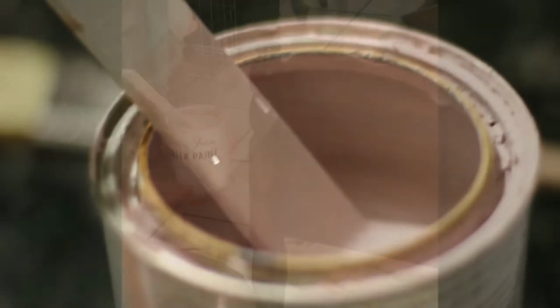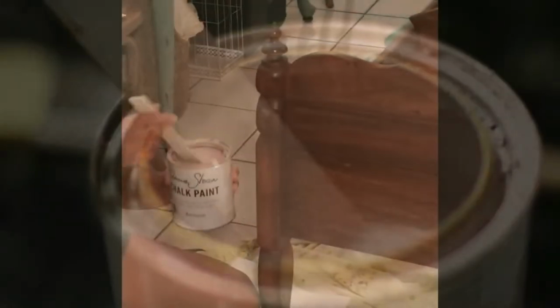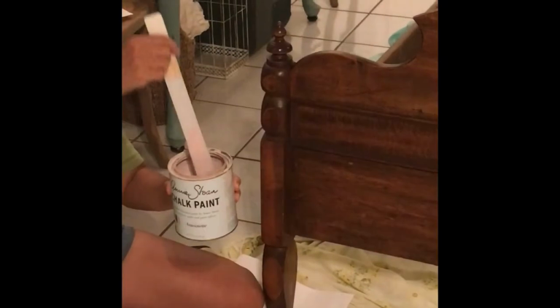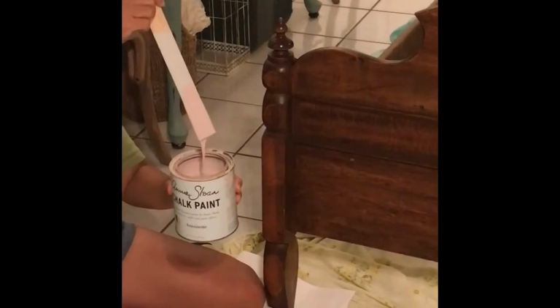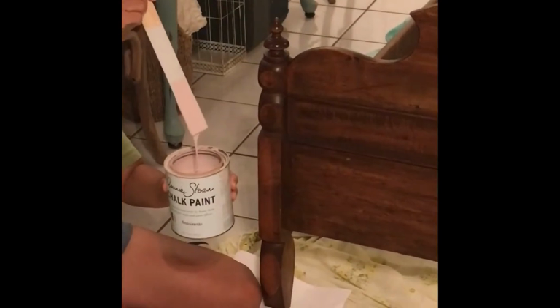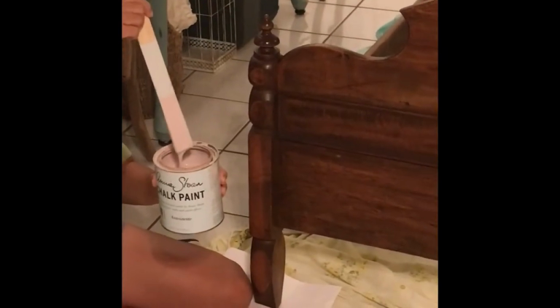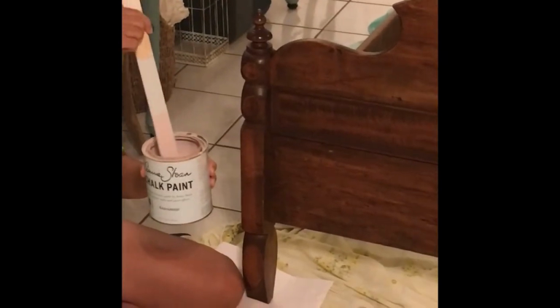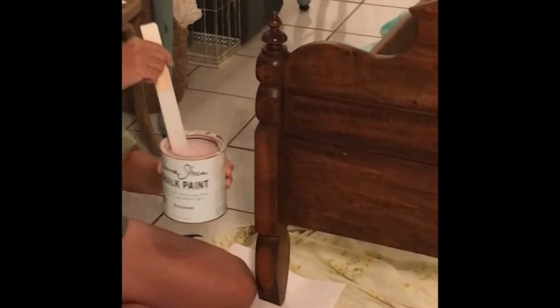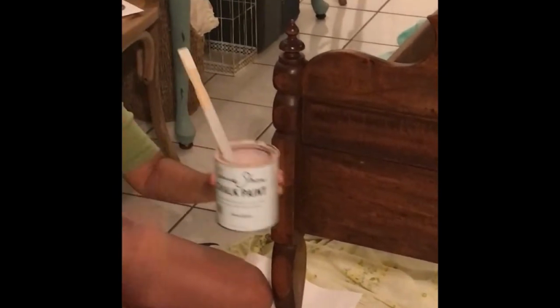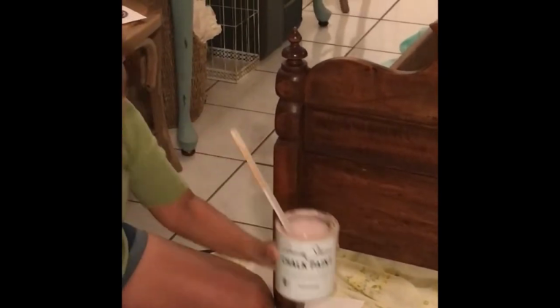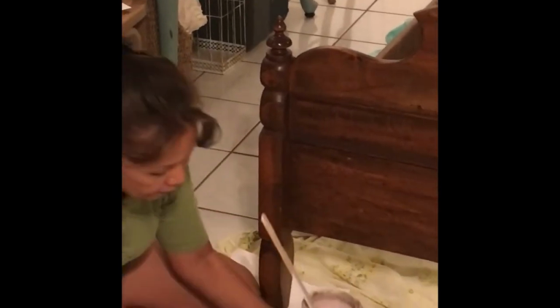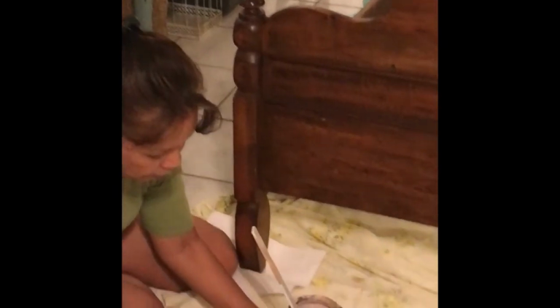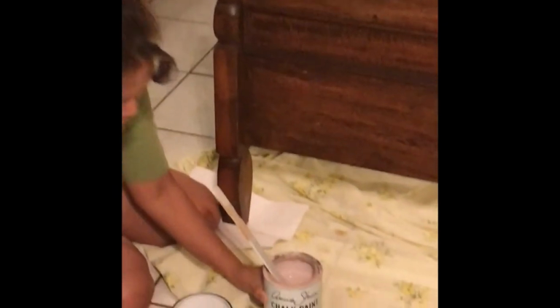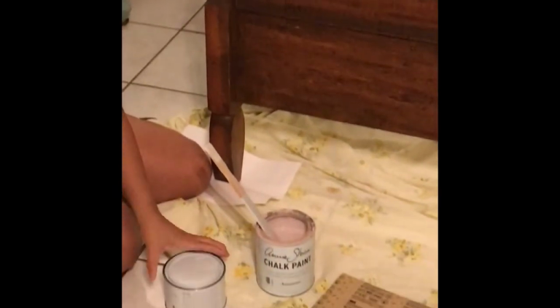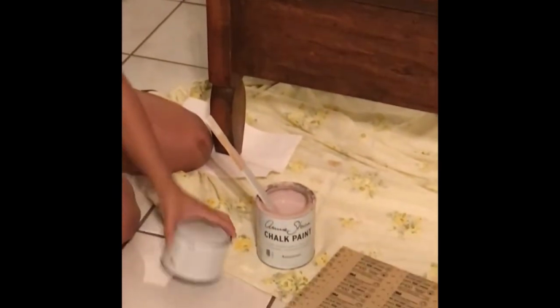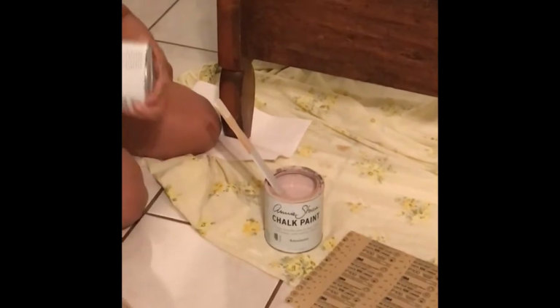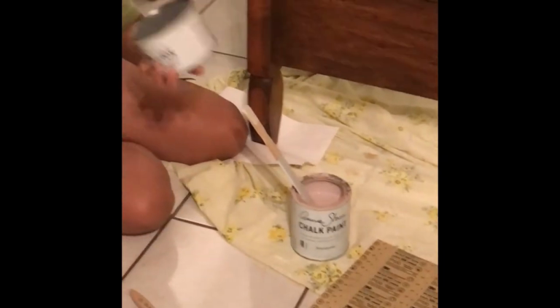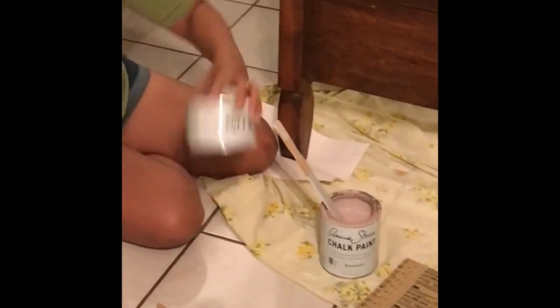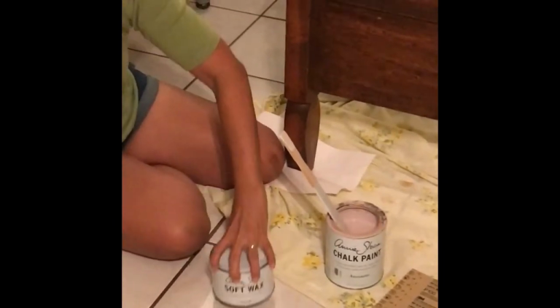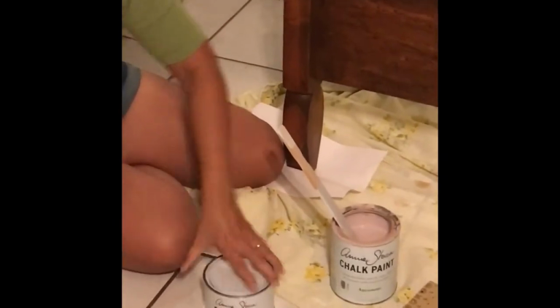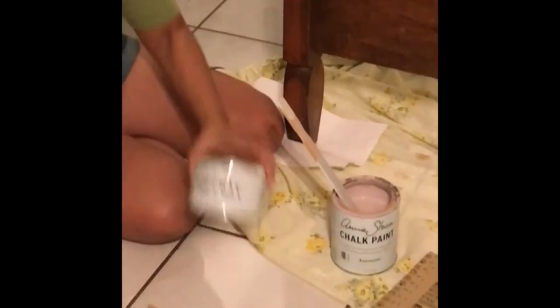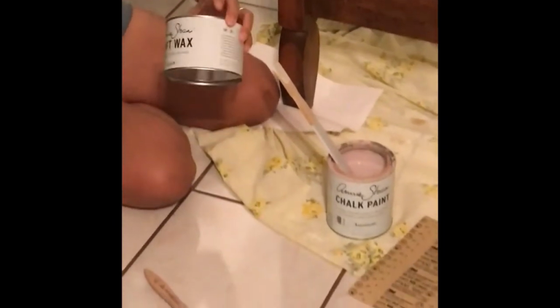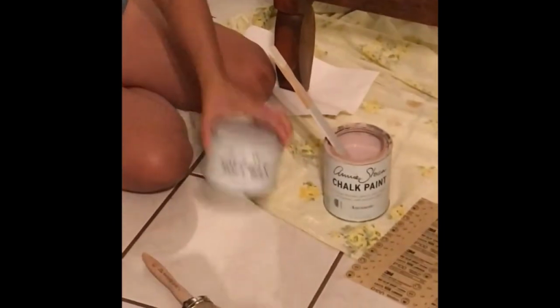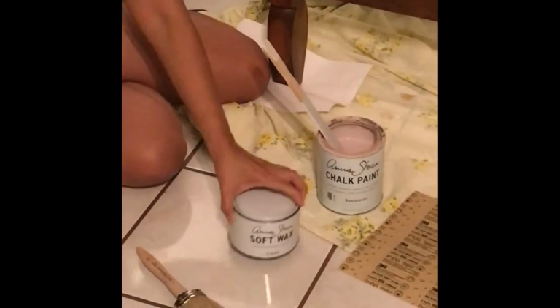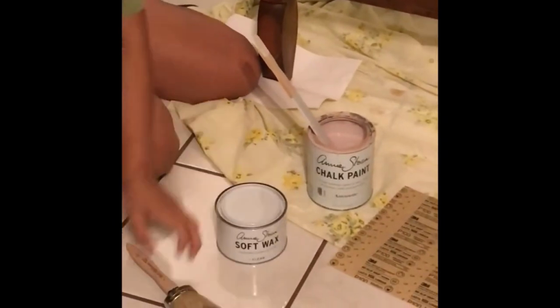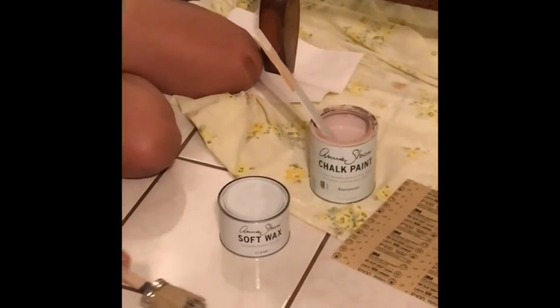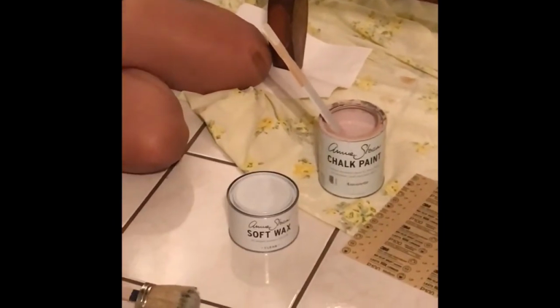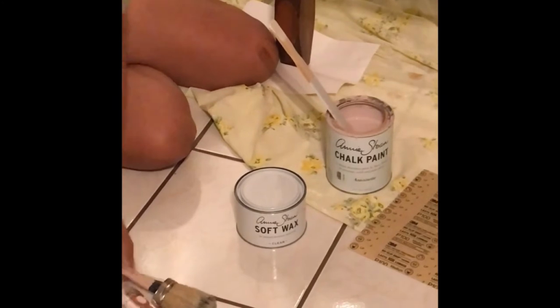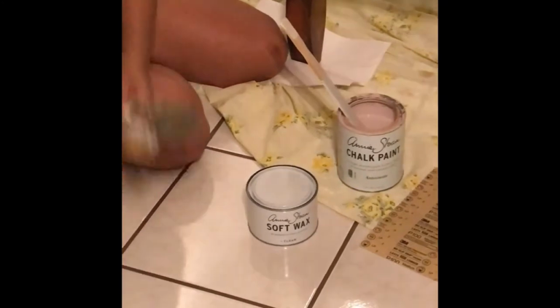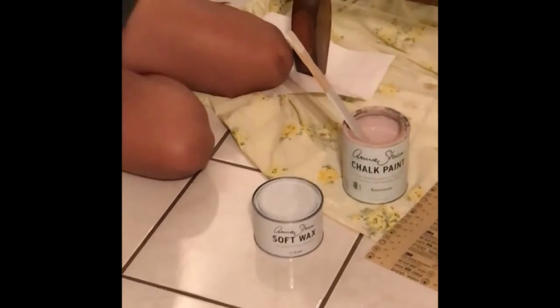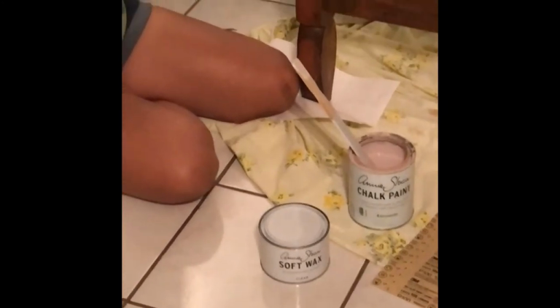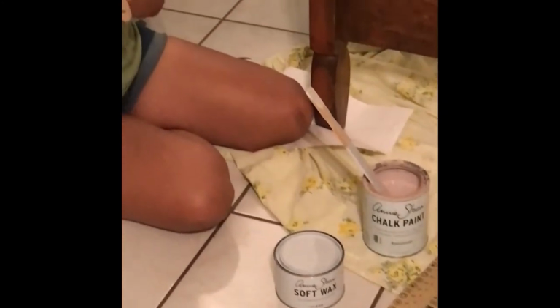It's this beautiful blush pink color, and then we are going to finish it off with this clear wax. And here are the different brushes that you can use.